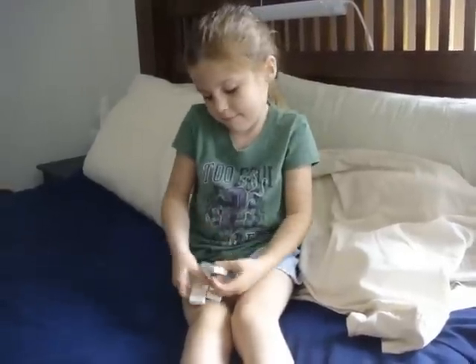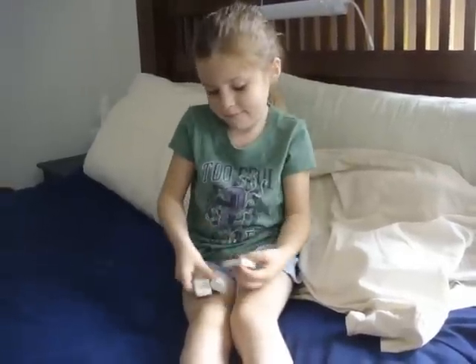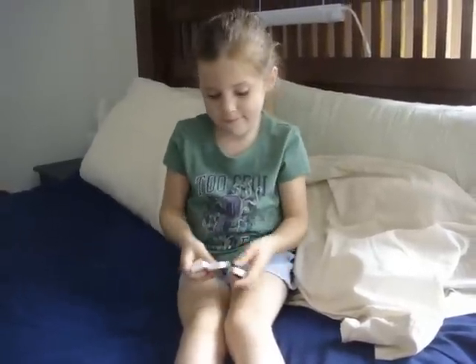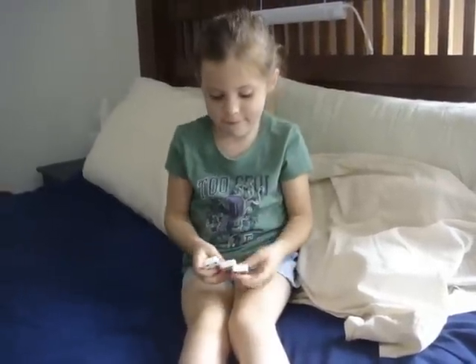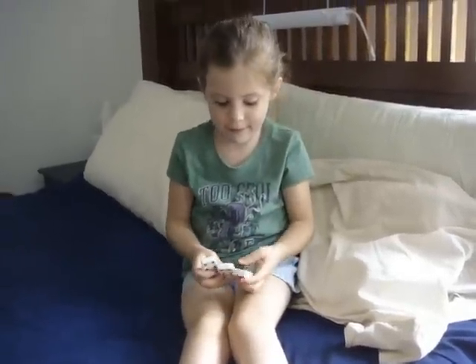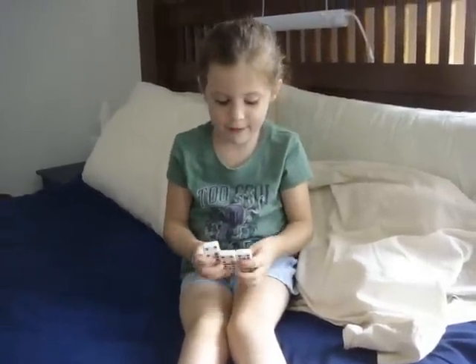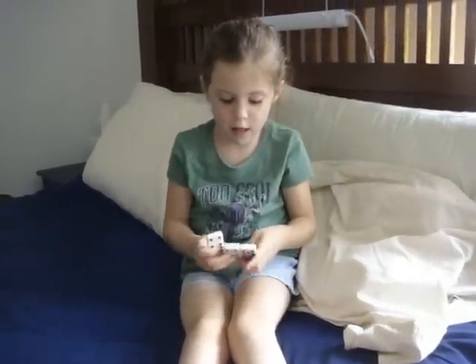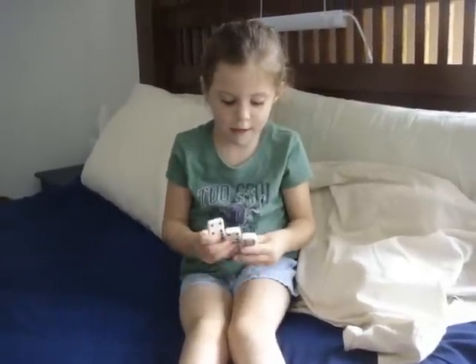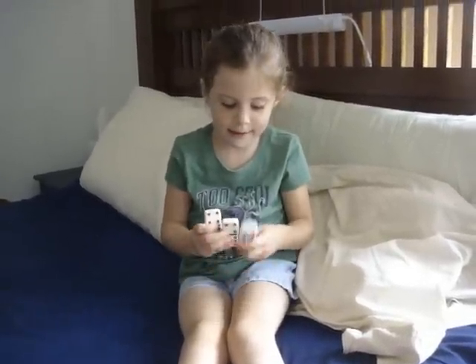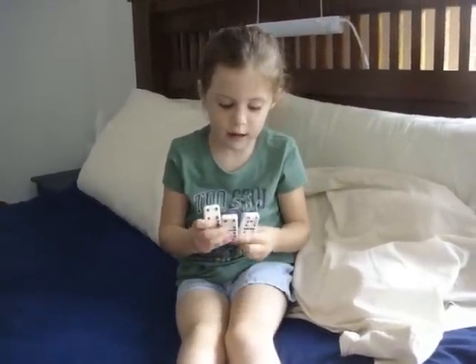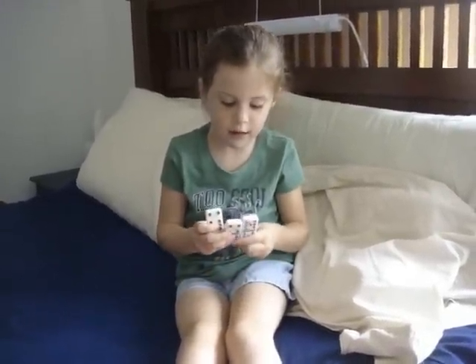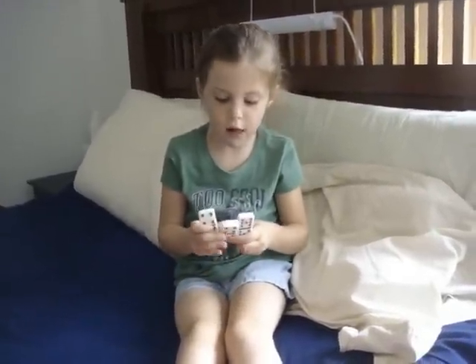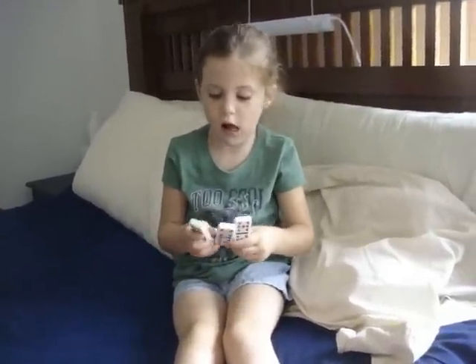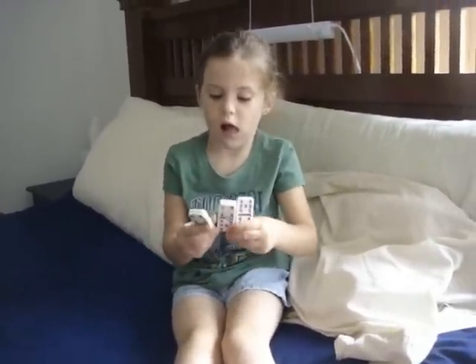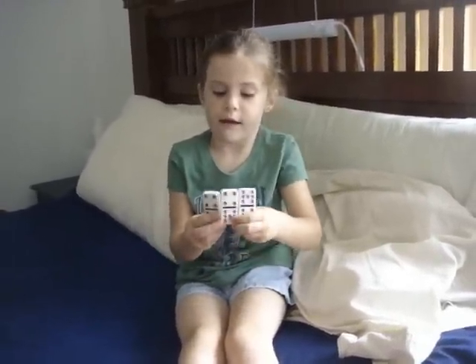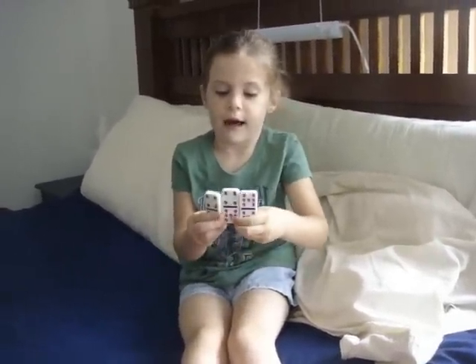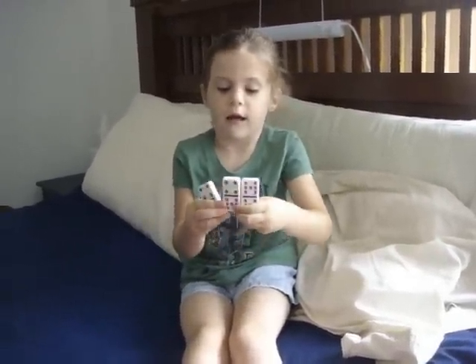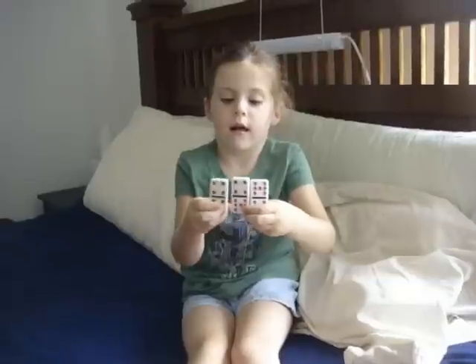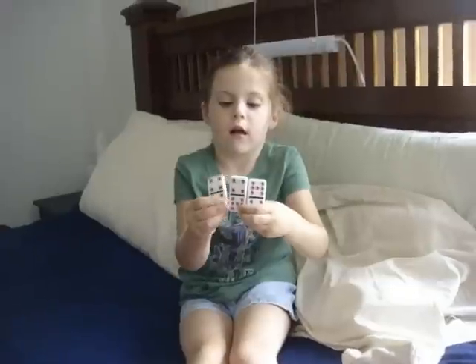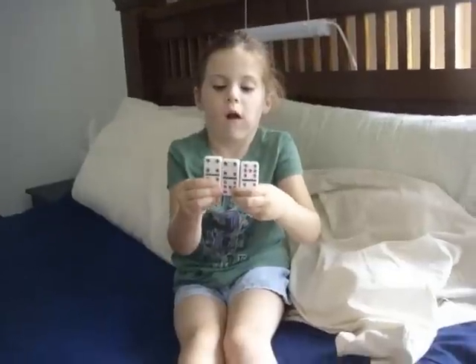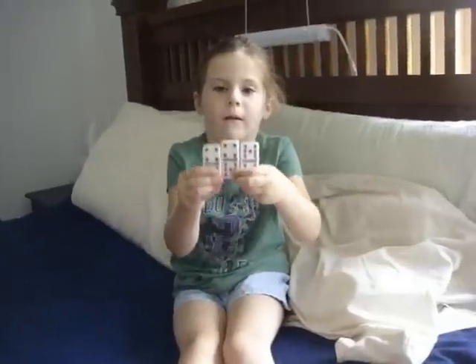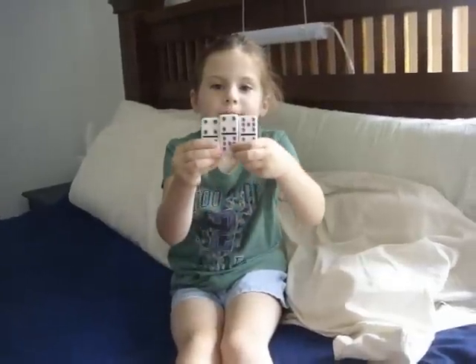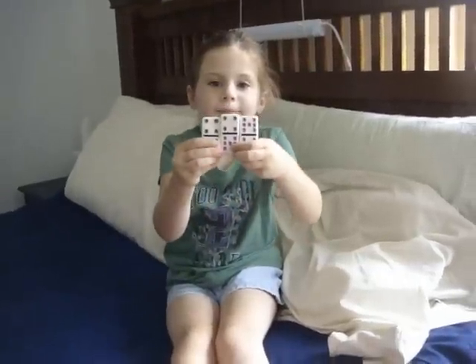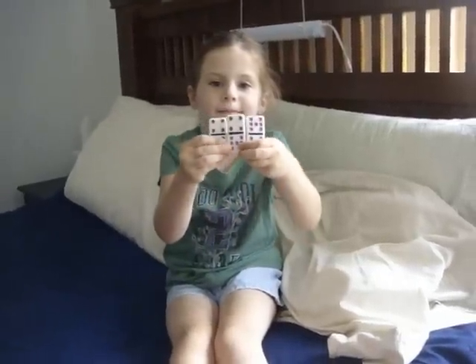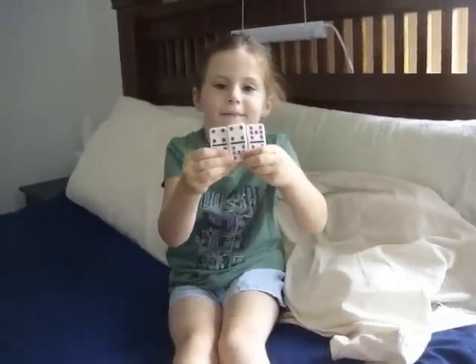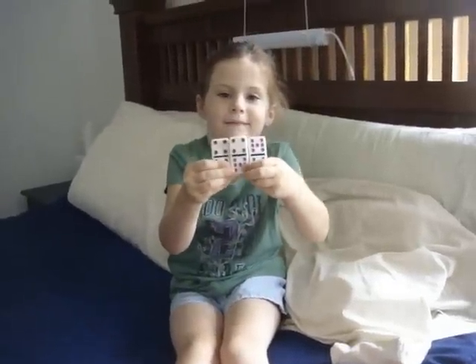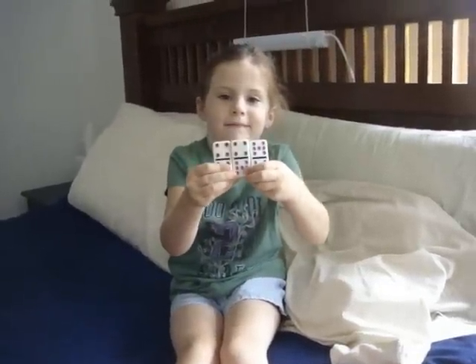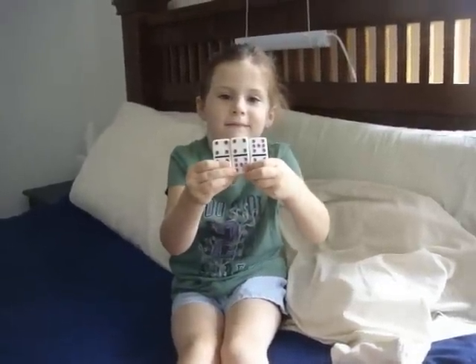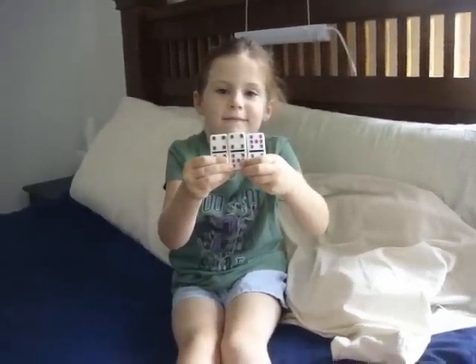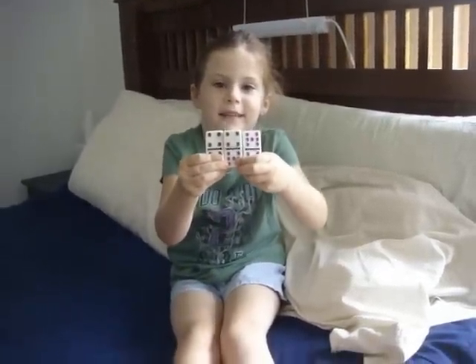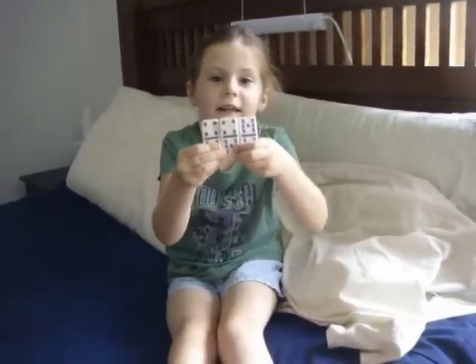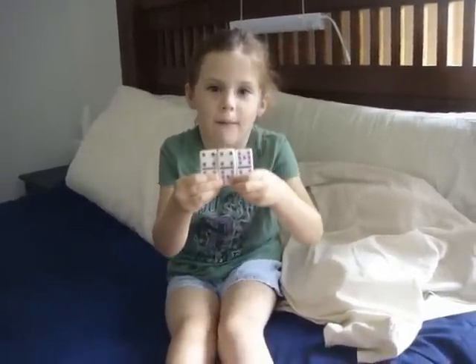So the baby is part of the dad and part of the mom? Got the DNA from both? Yeah. Well that's cool, Haley. Thank you. You're welcome.